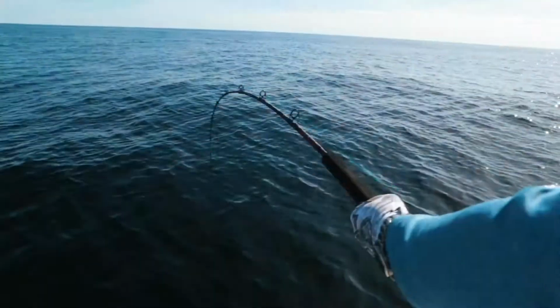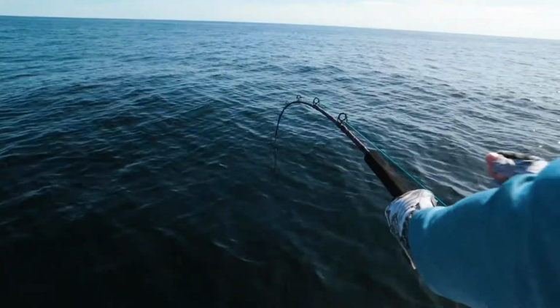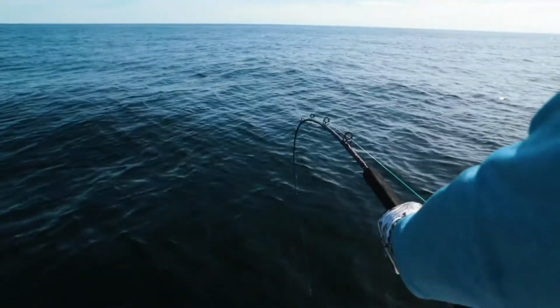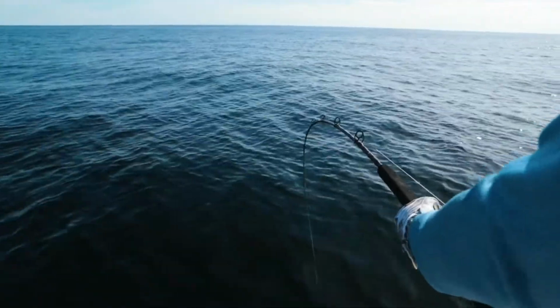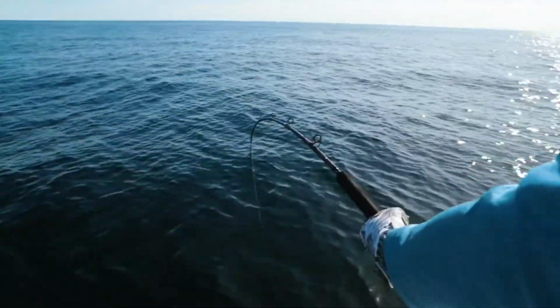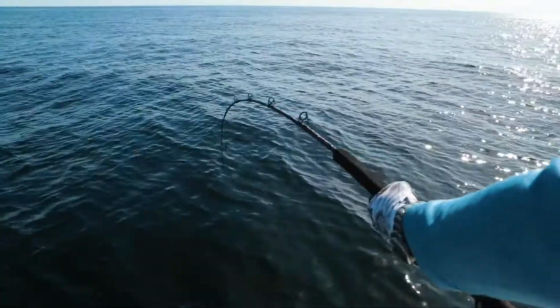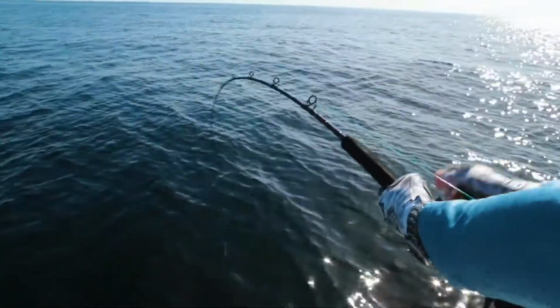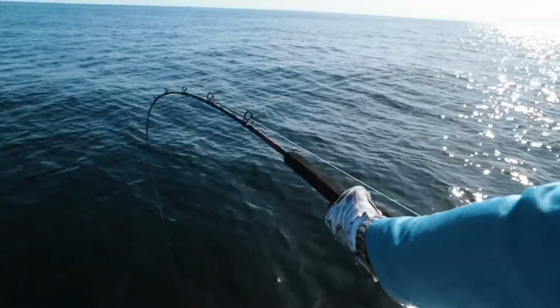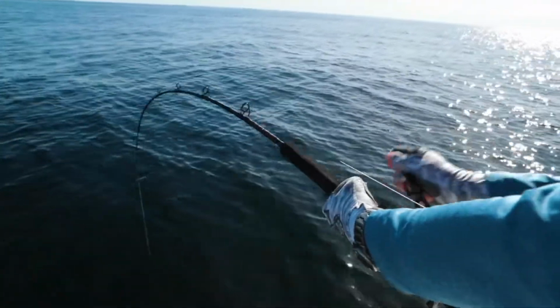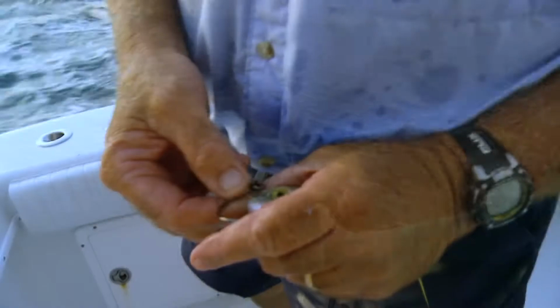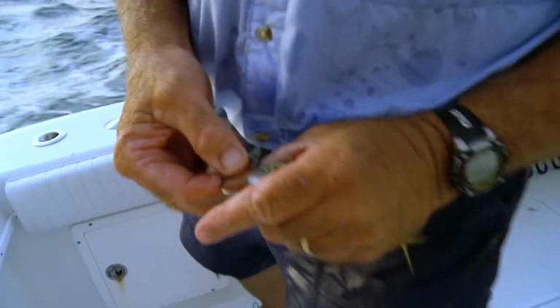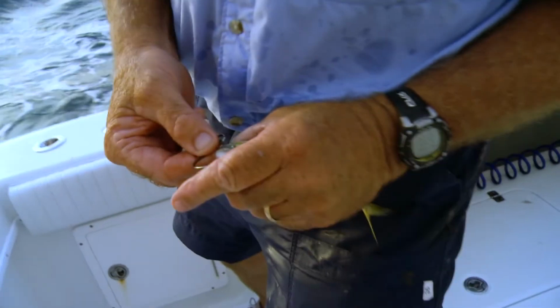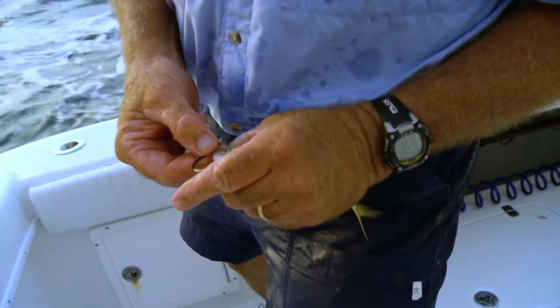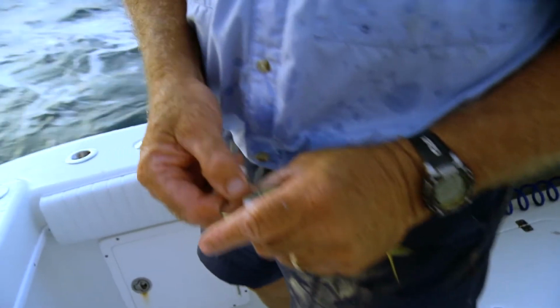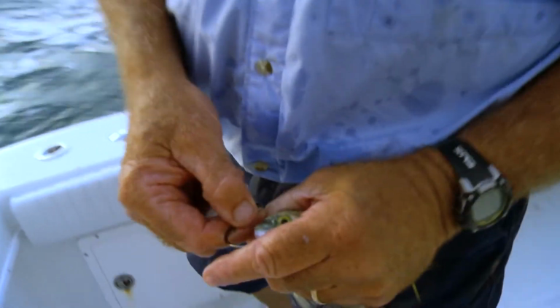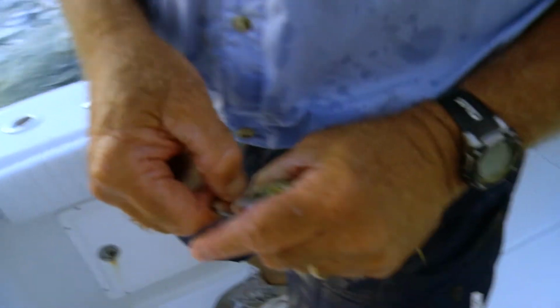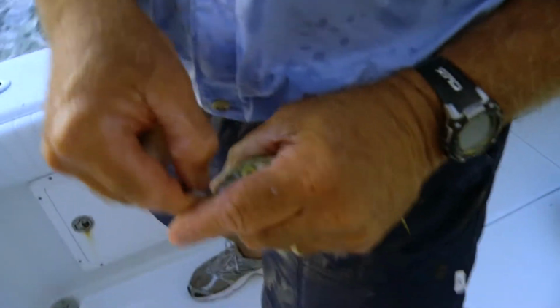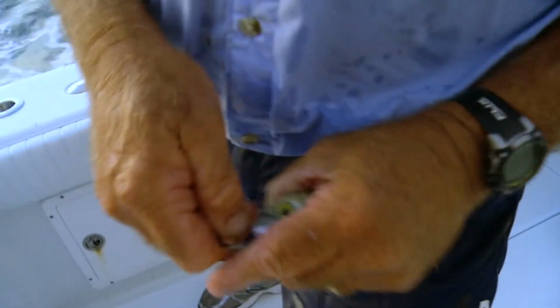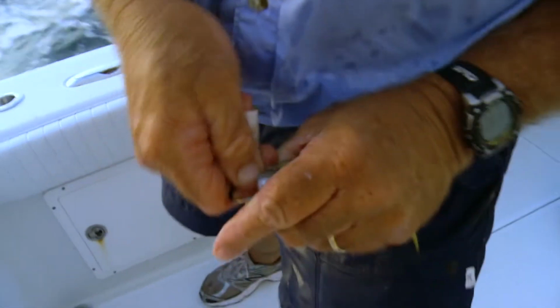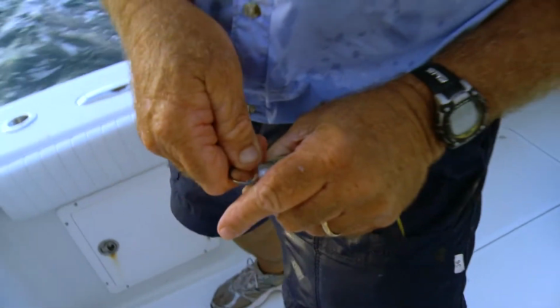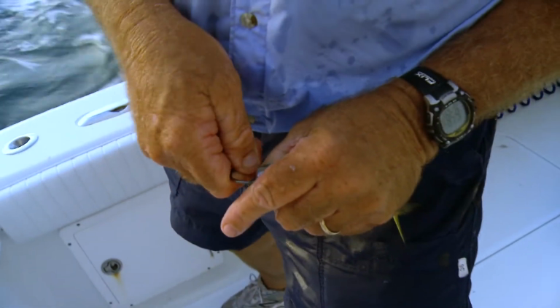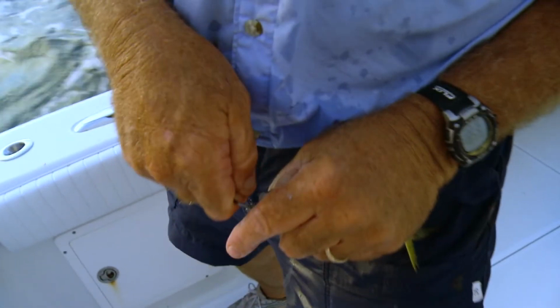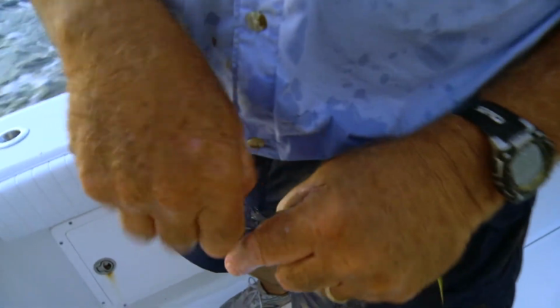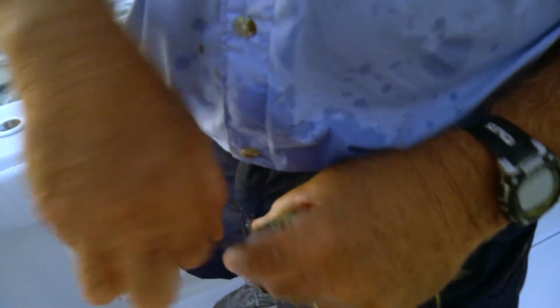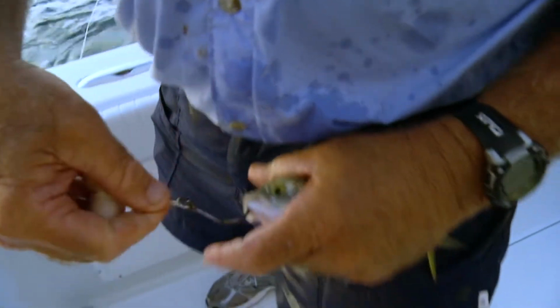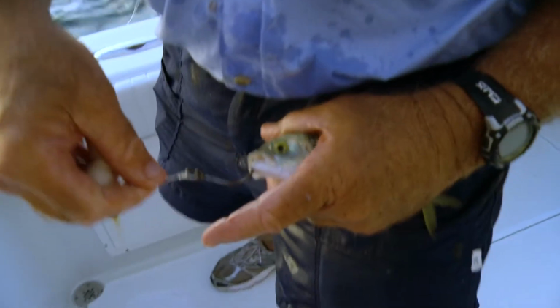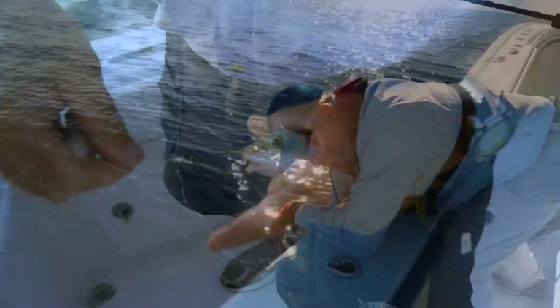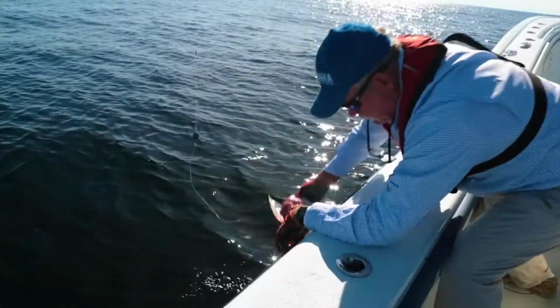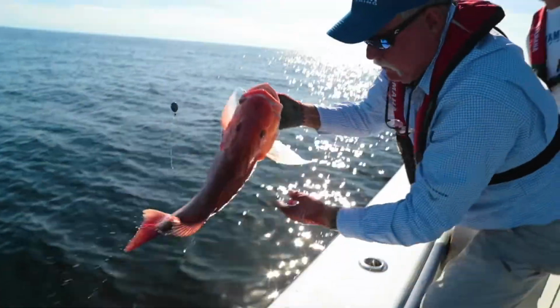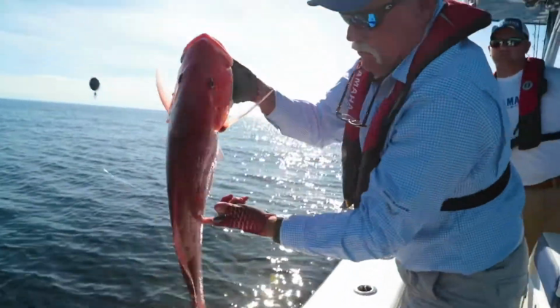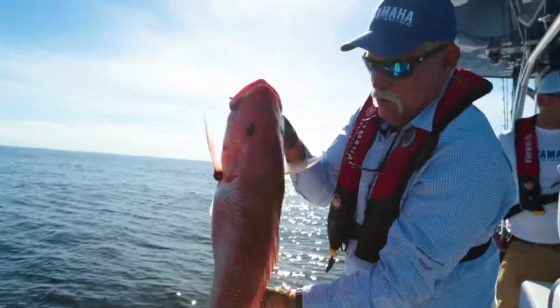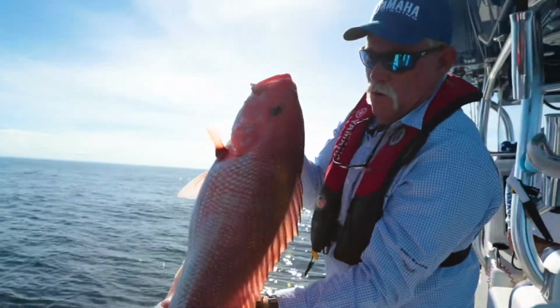If you're bottom fishing for snappers and groupers, I like to put the hook through both lips — start in the bottom, come all the way up through the top. This is important to have a strong hook hold on your bottom baits because a lot of those little guys will try and peck them off.